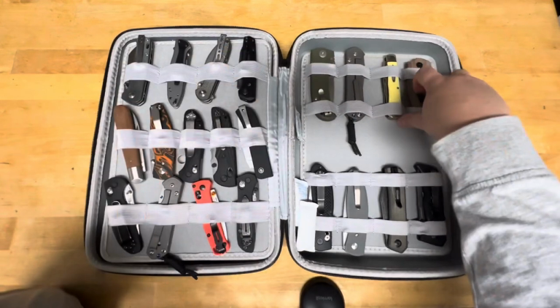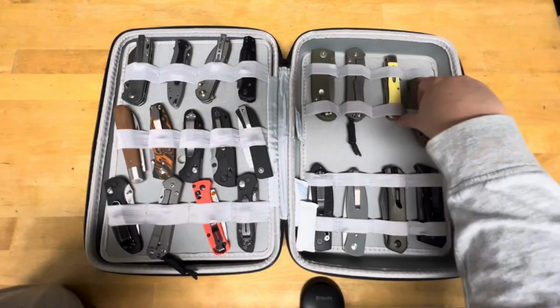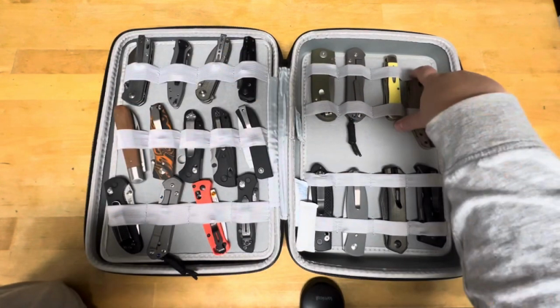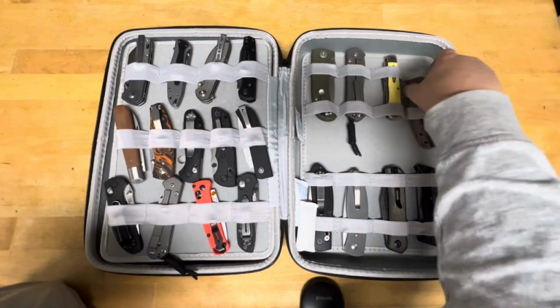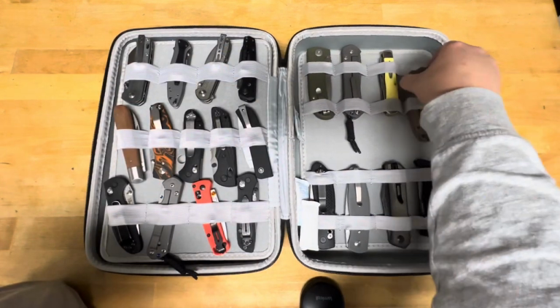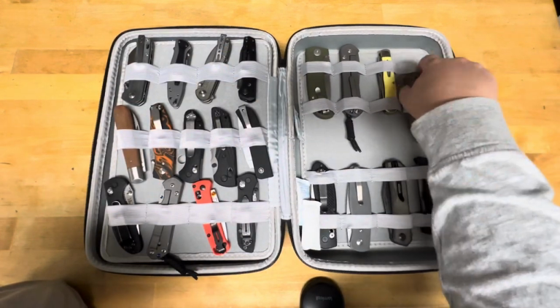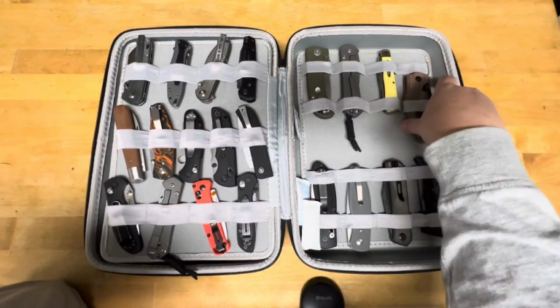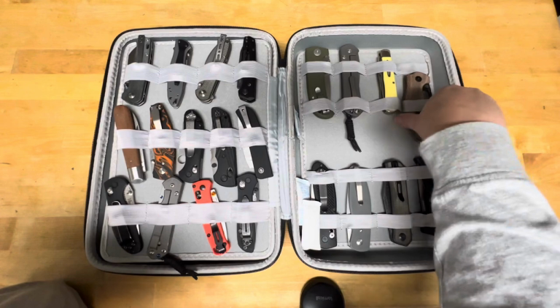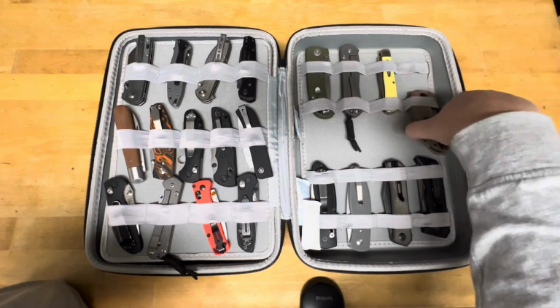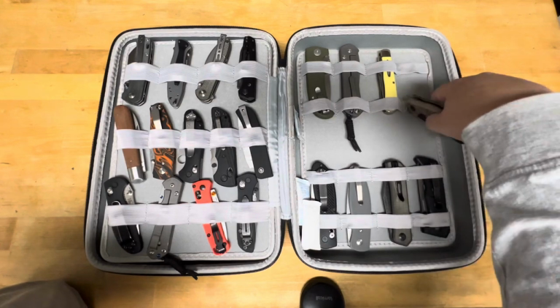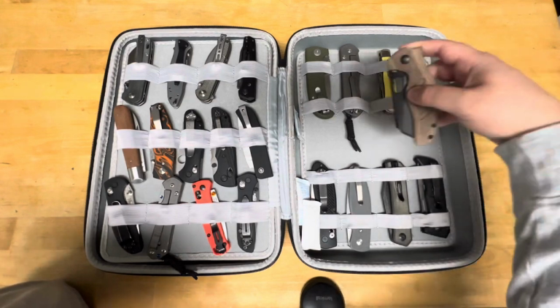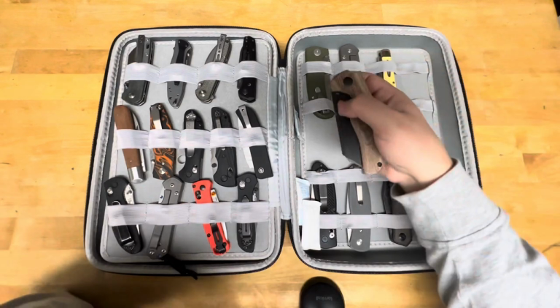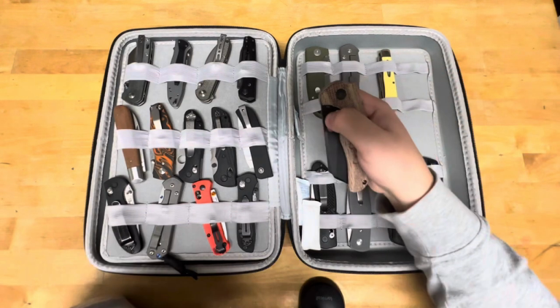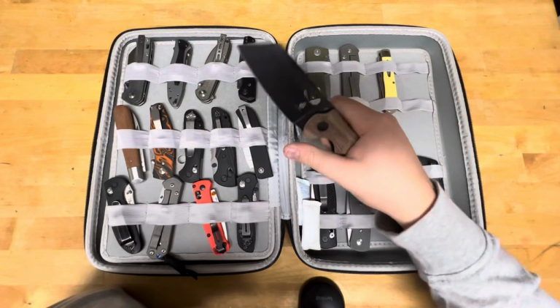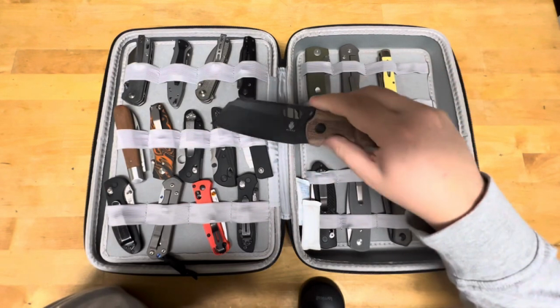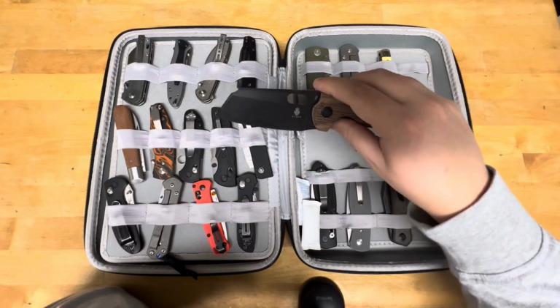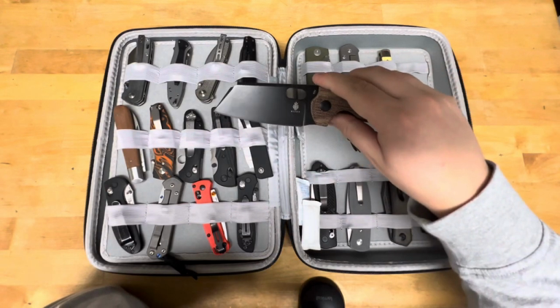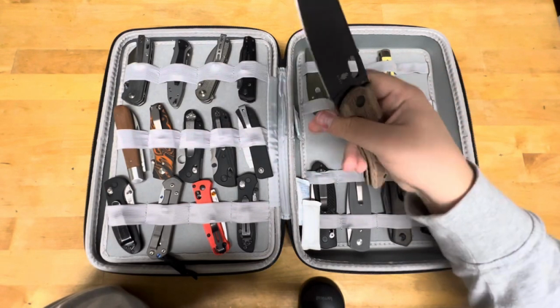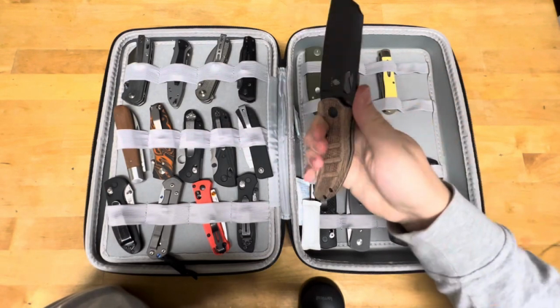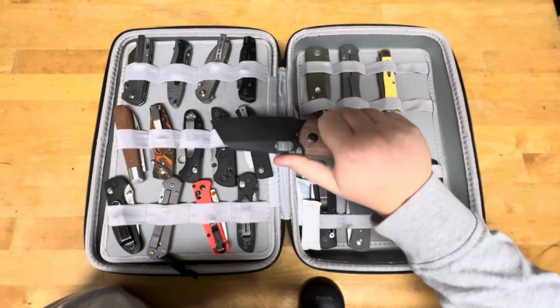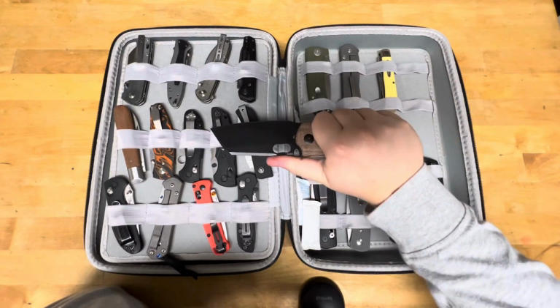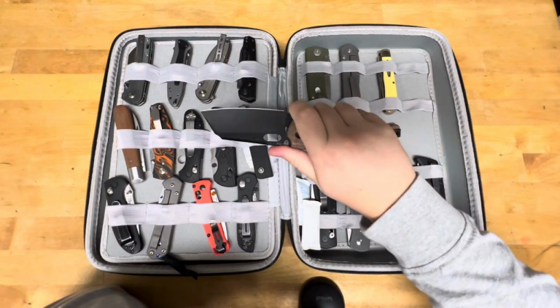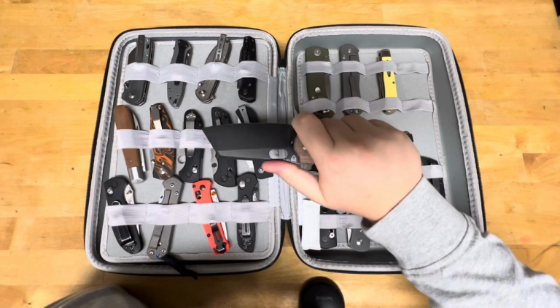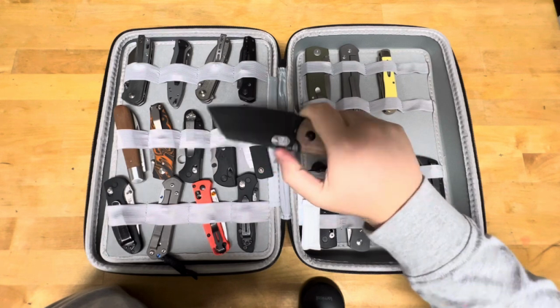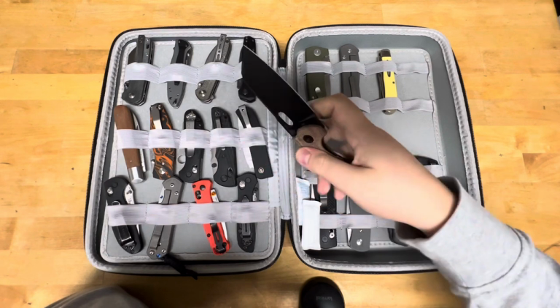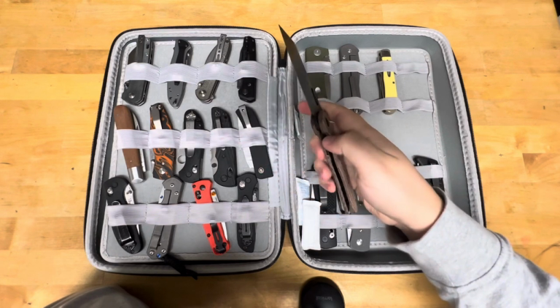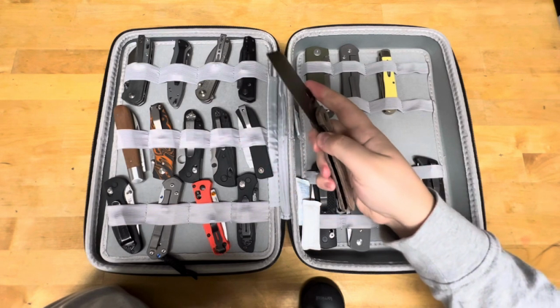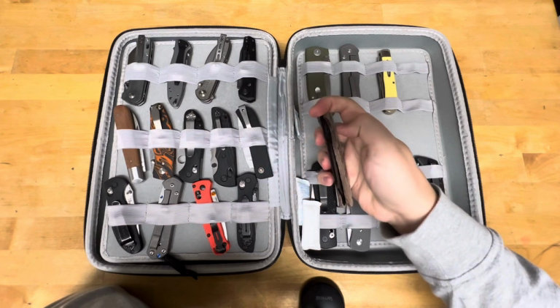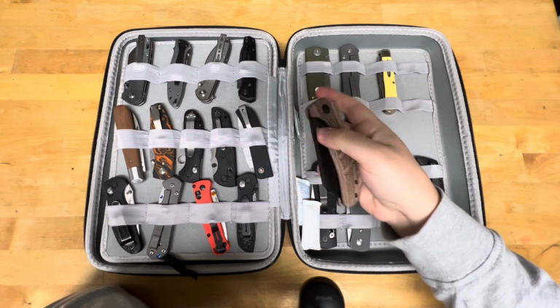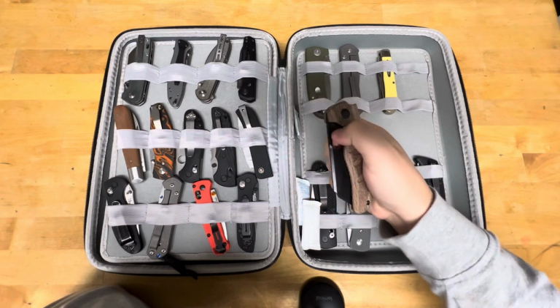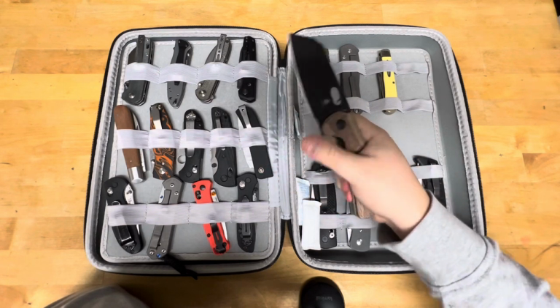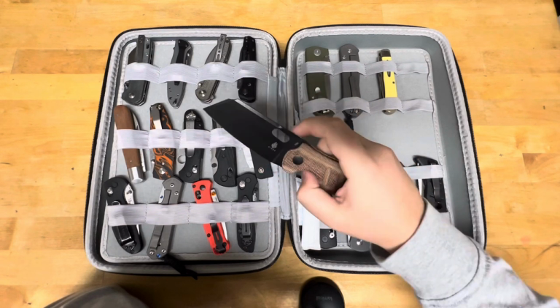Full-size Kaiser in 10V. Look at that — thing's a beast. This is the Sheepdog.